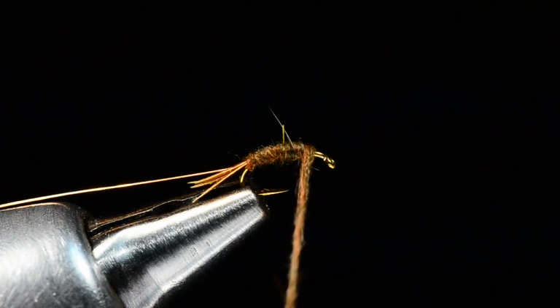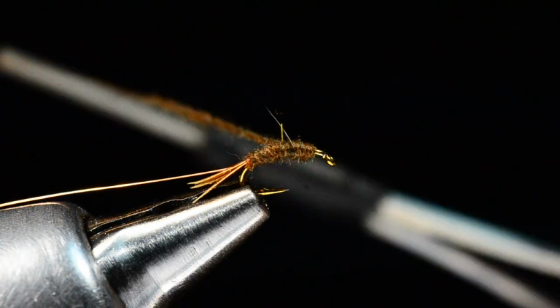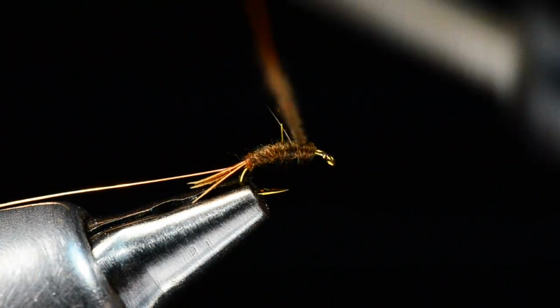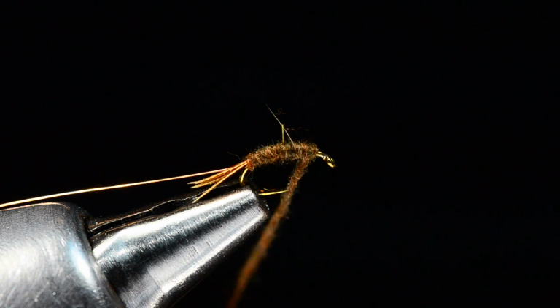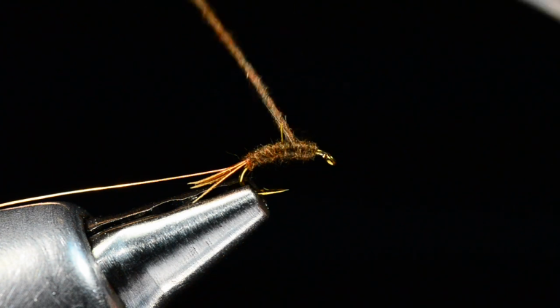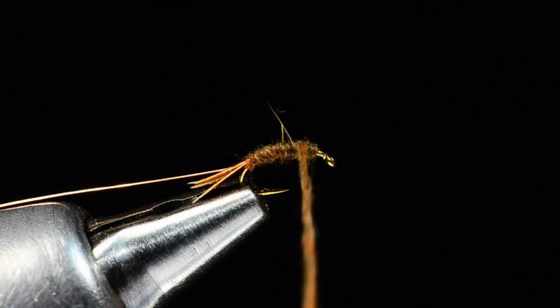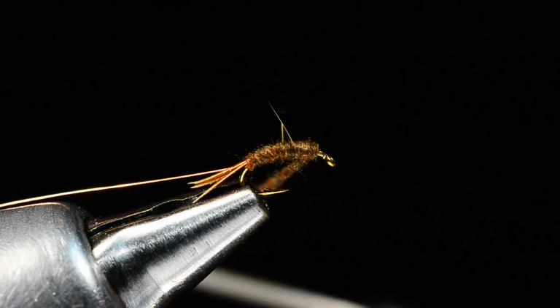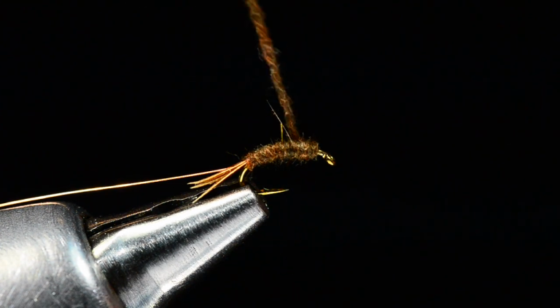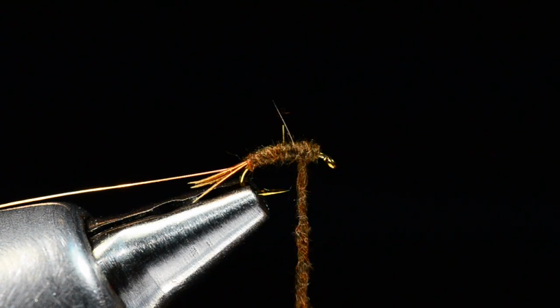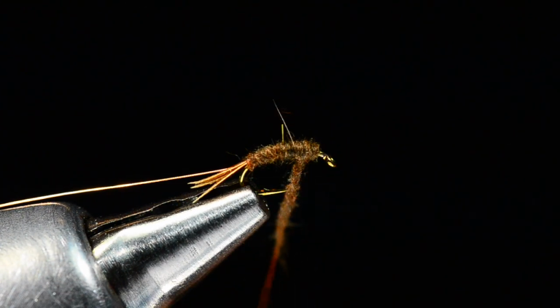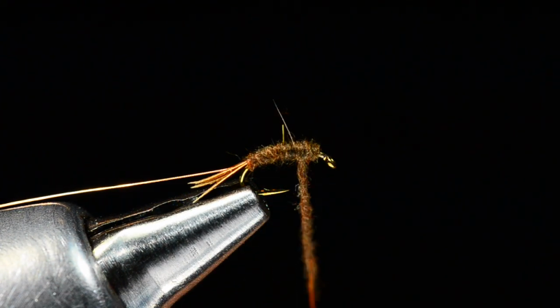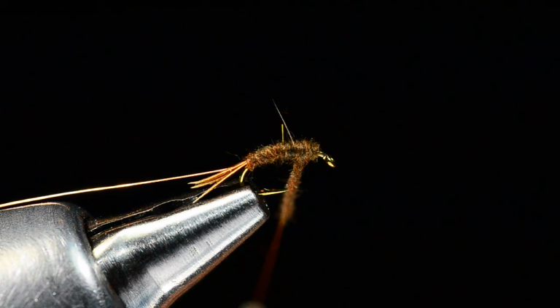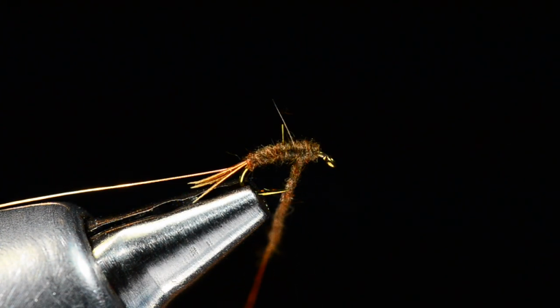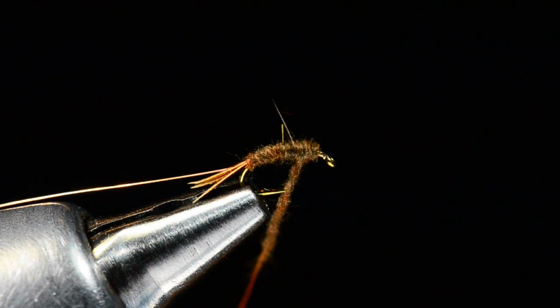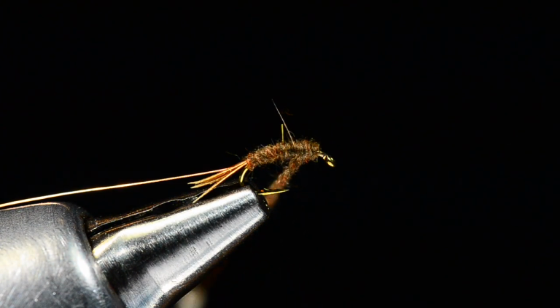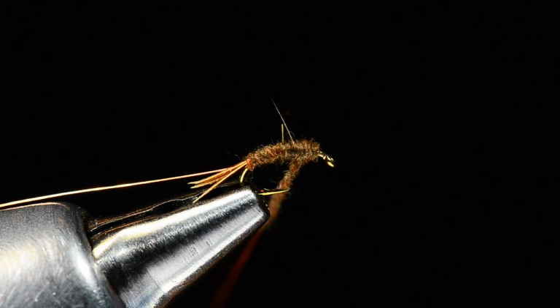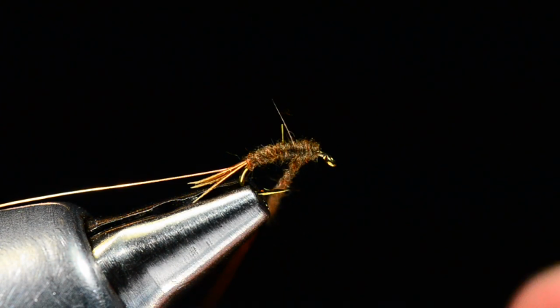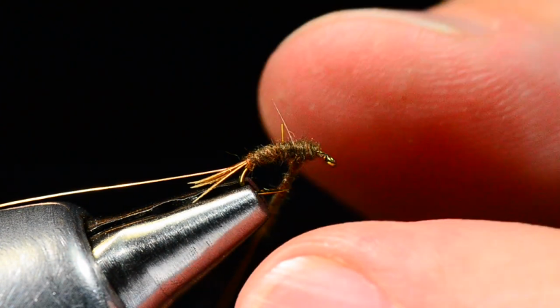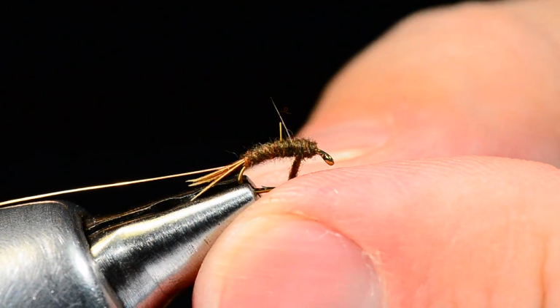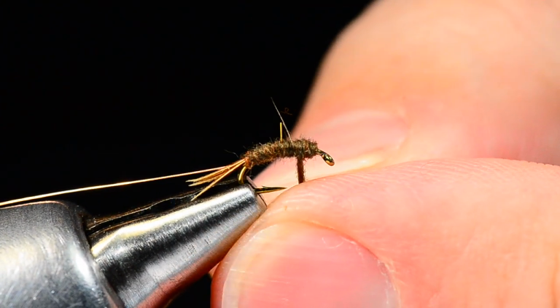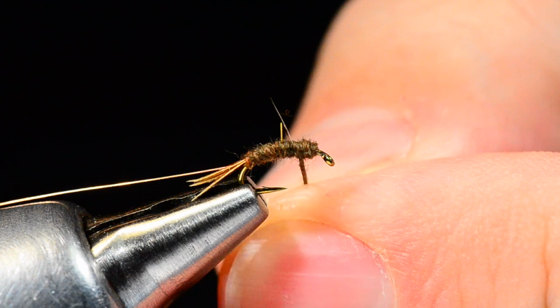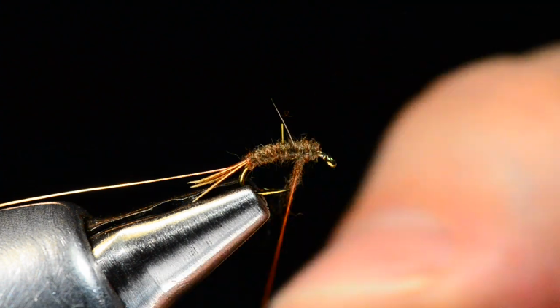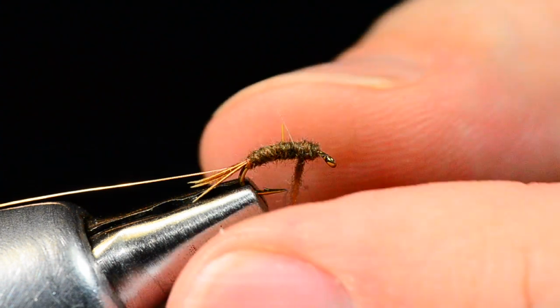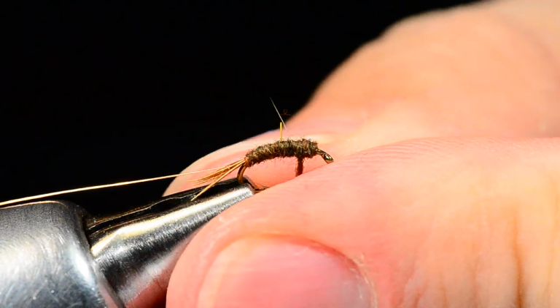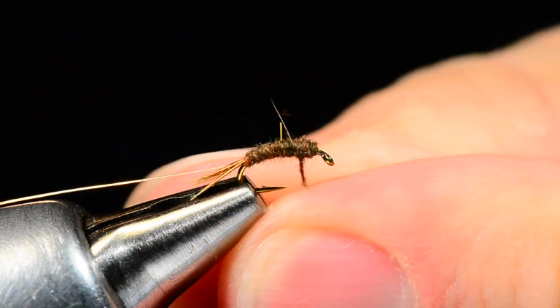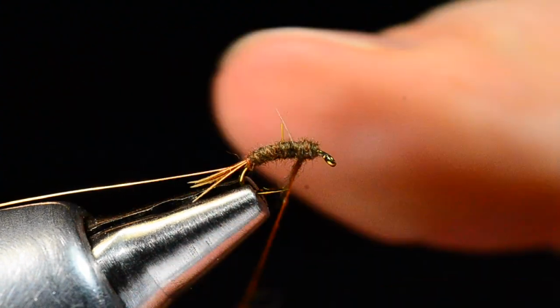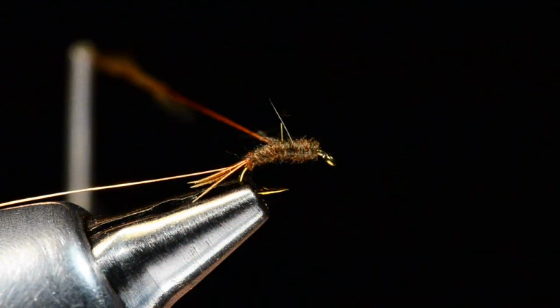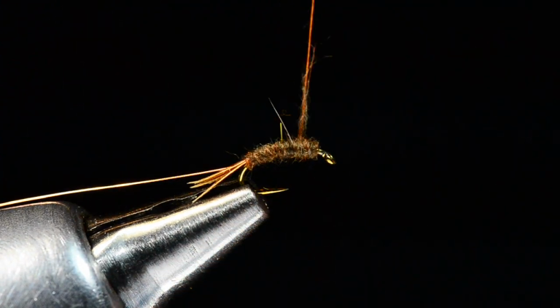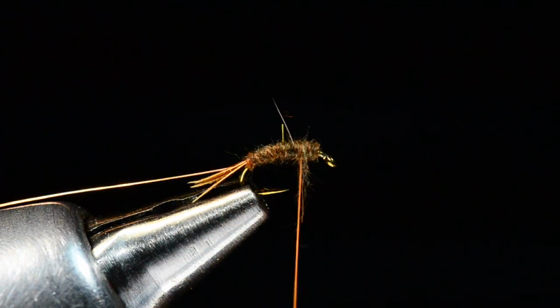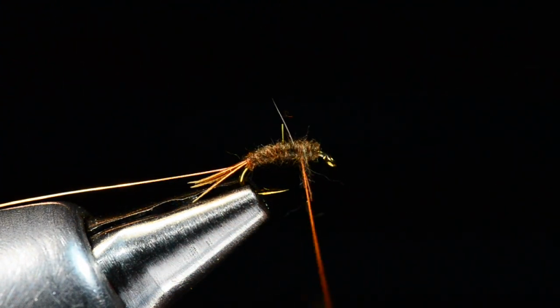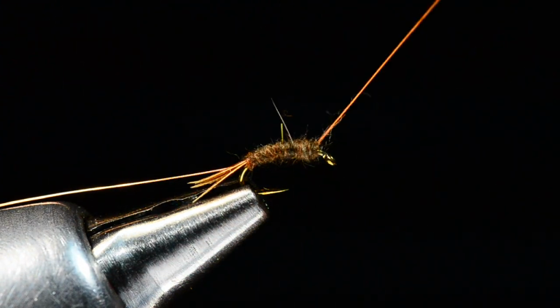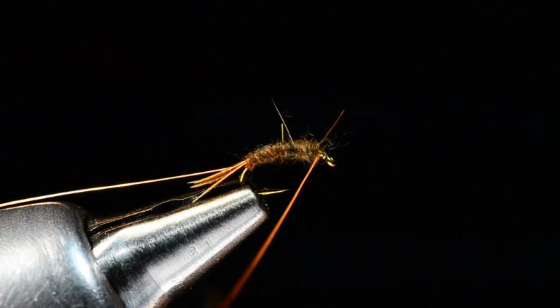I'm going to dub darn near right up to the eye, just a little short of the eye. You can see I've got a little more dubbing than I need there. With this beaver dubbing it's a short fiber, so I can pull some off.